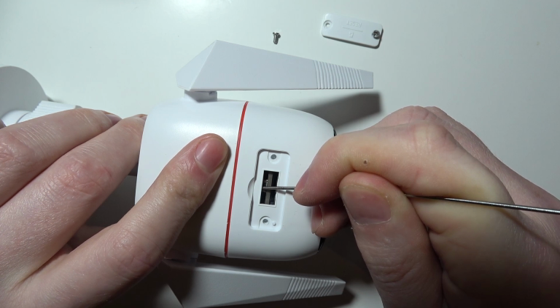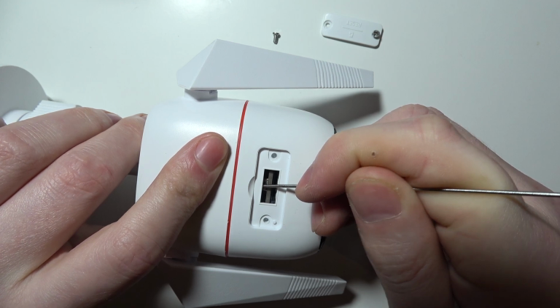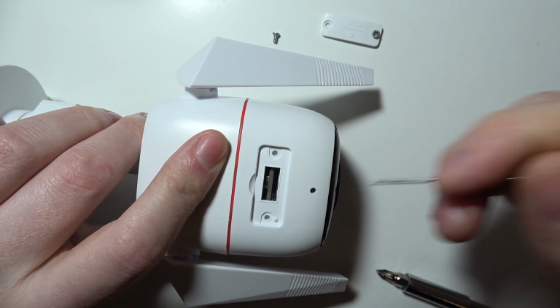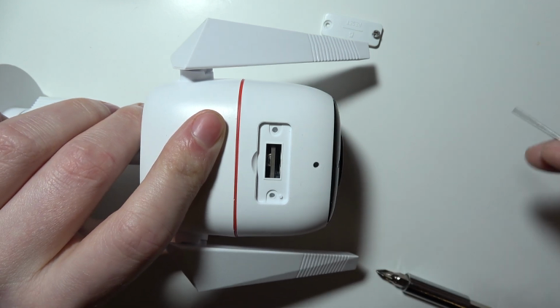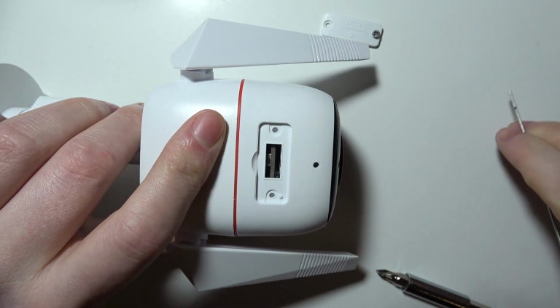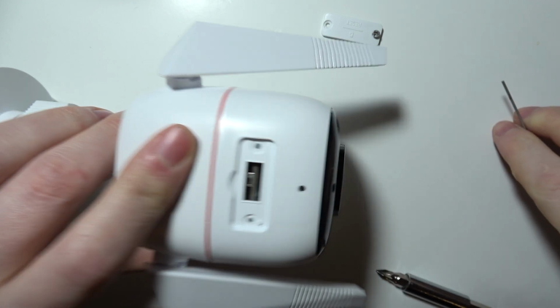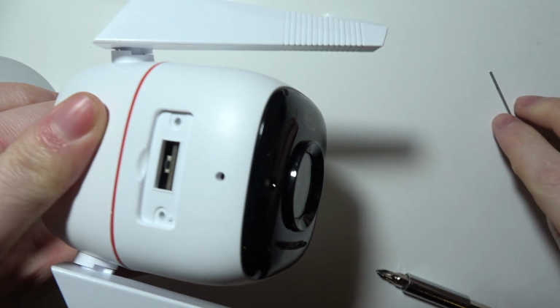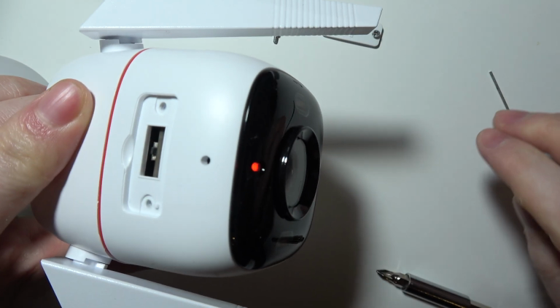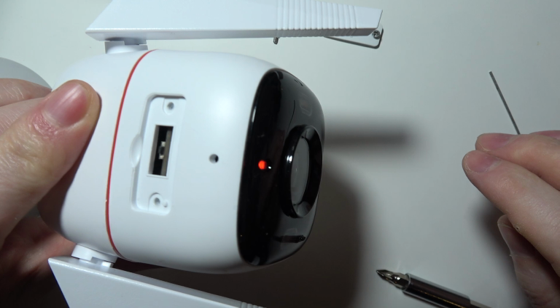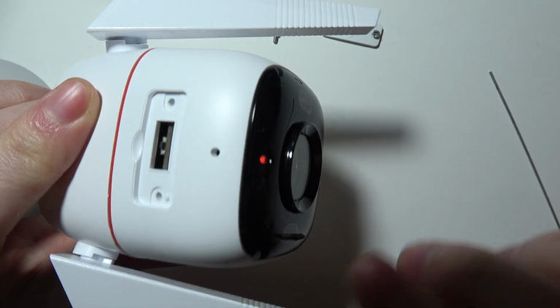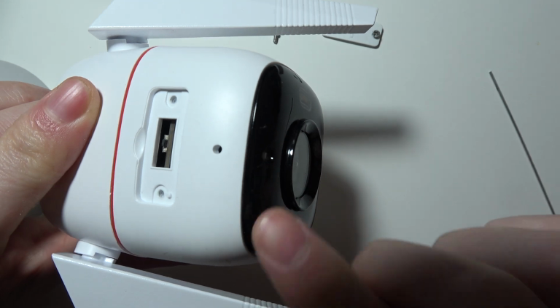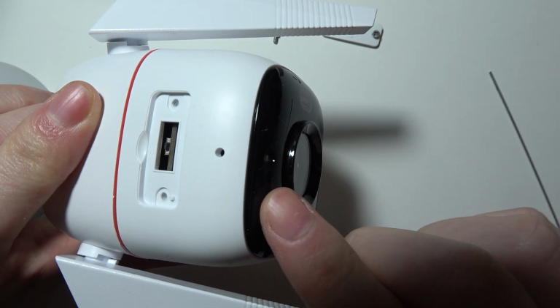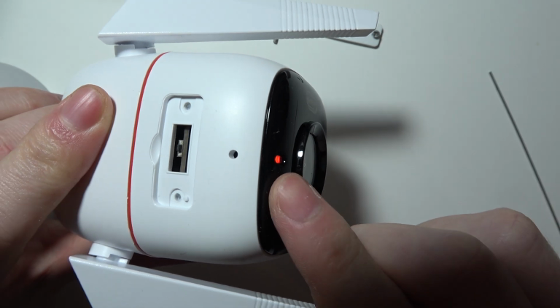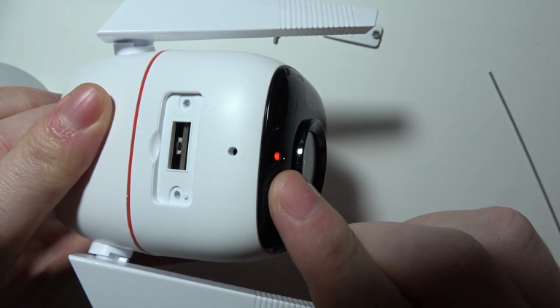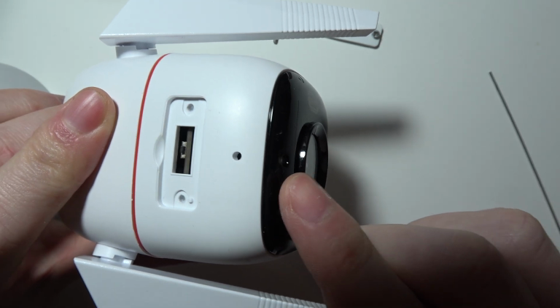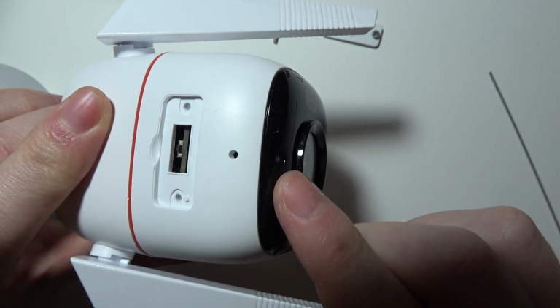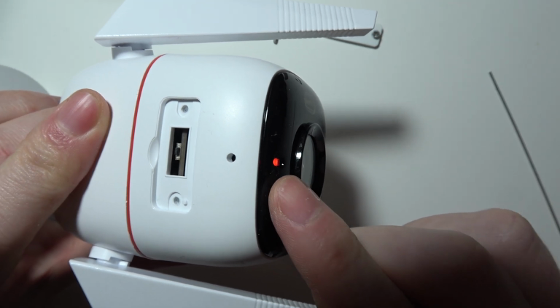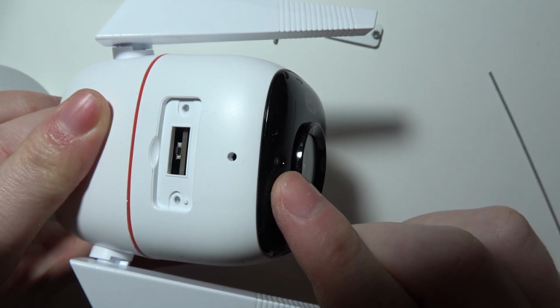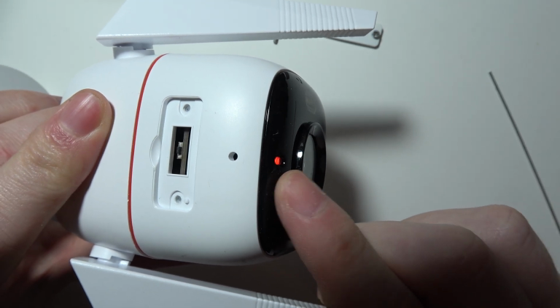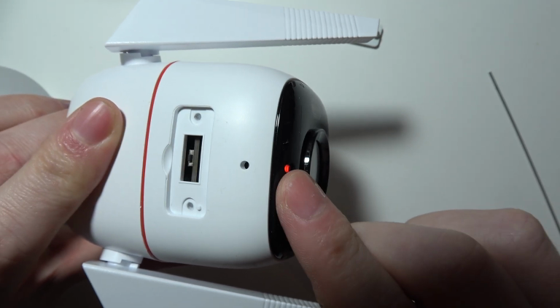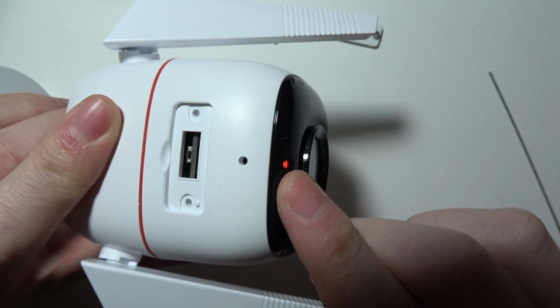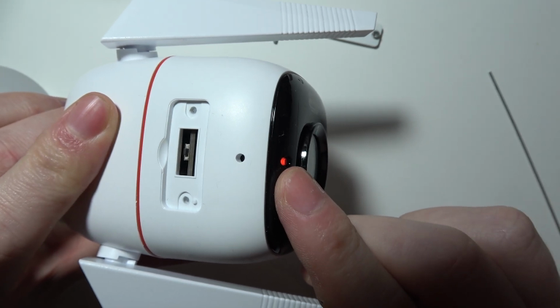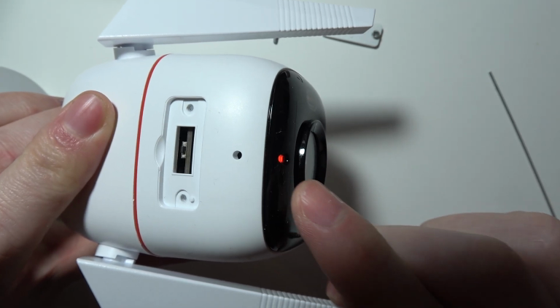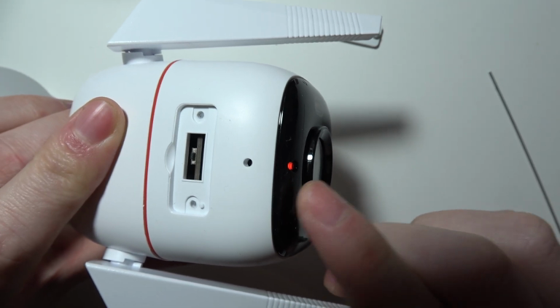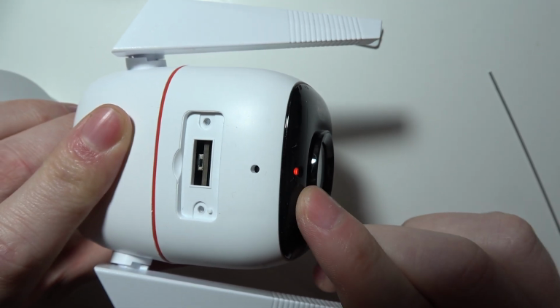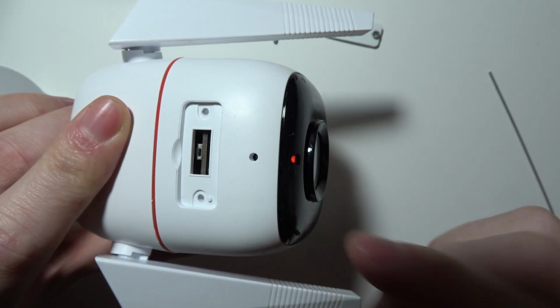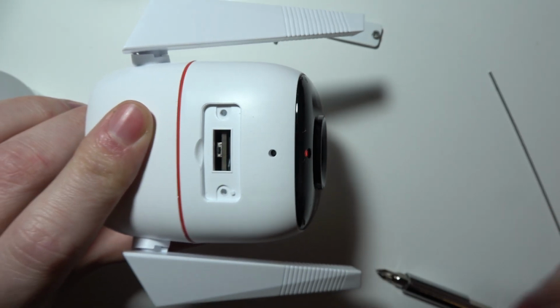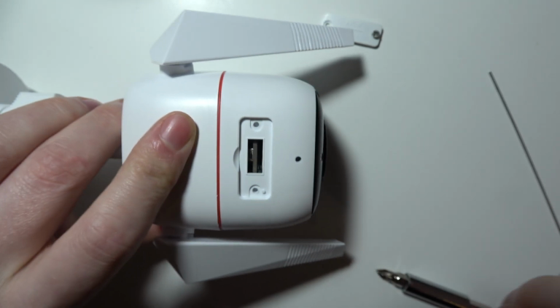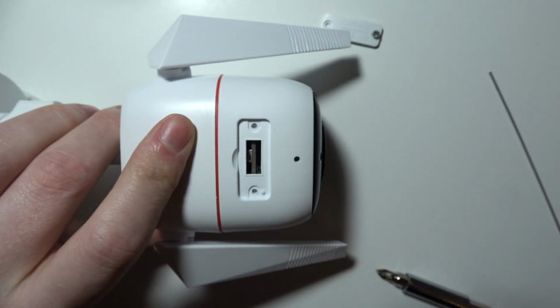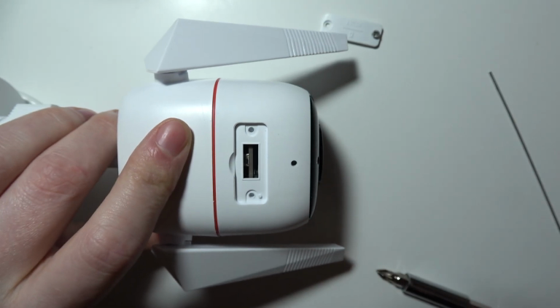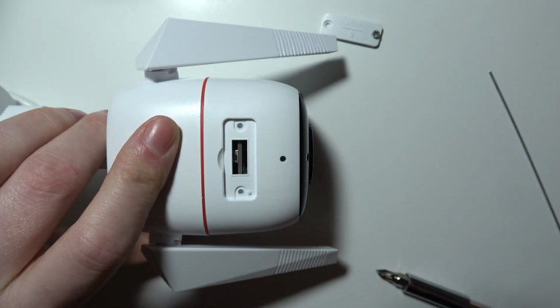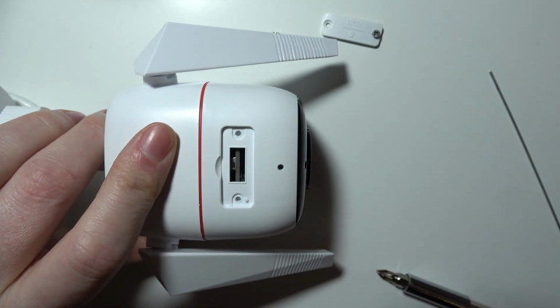Let go of the button and your camera should return to factory settings. You will see a LED lamp blinking red and green. And that is basically everything.